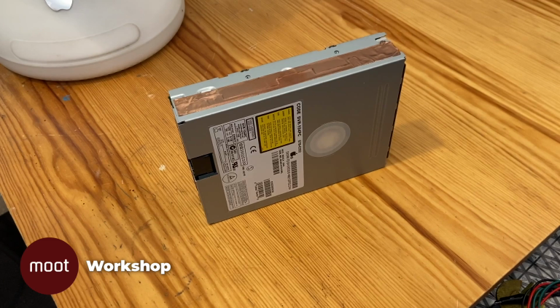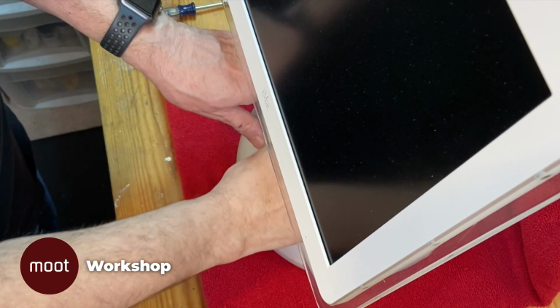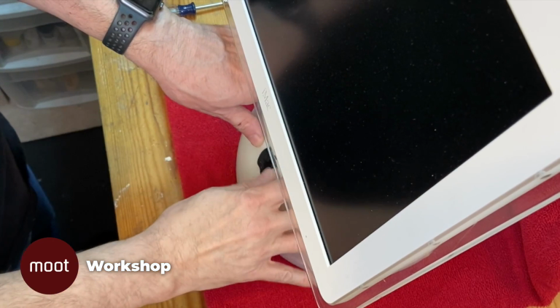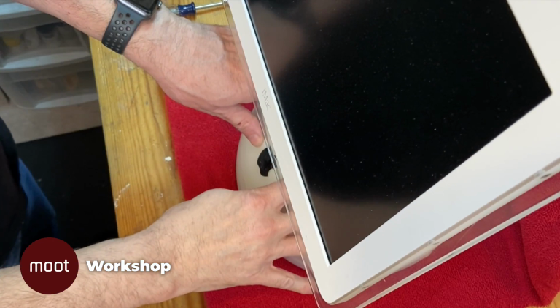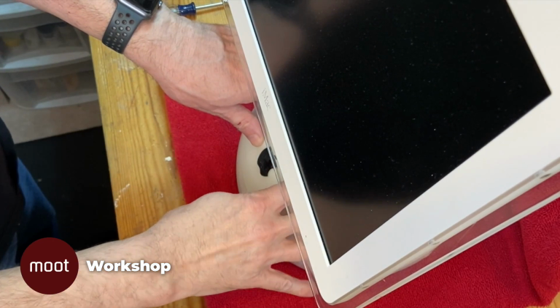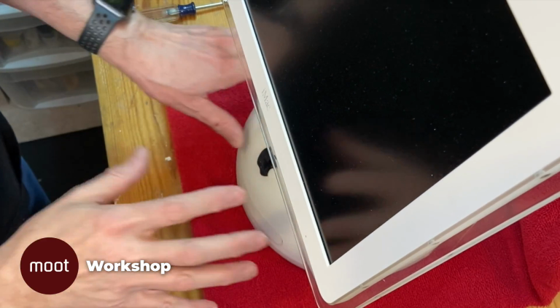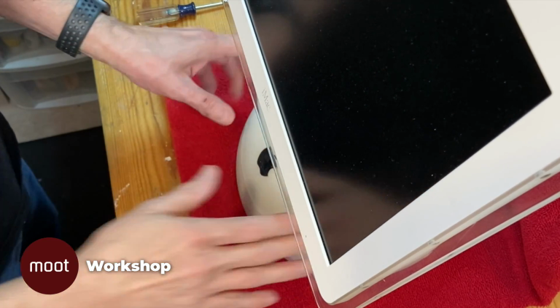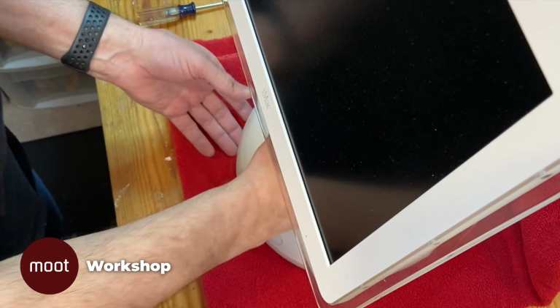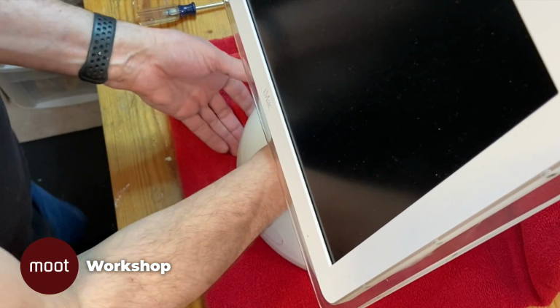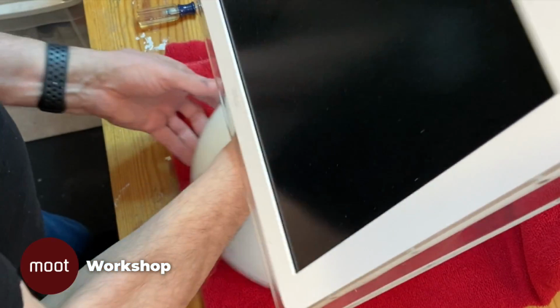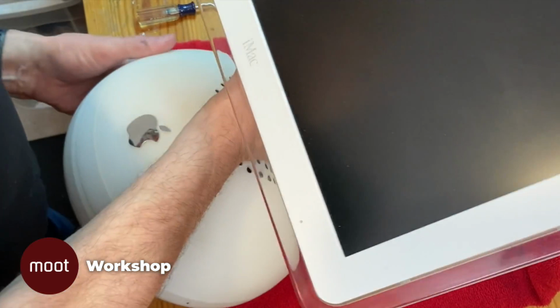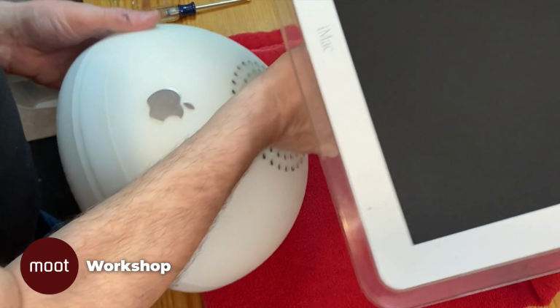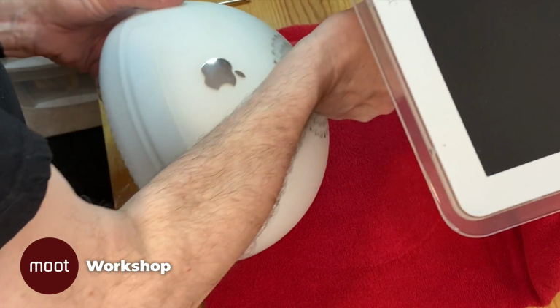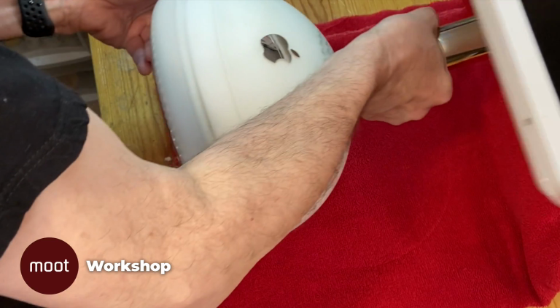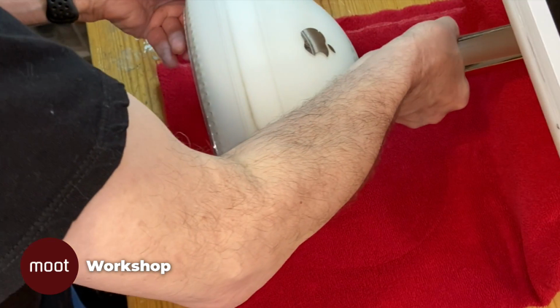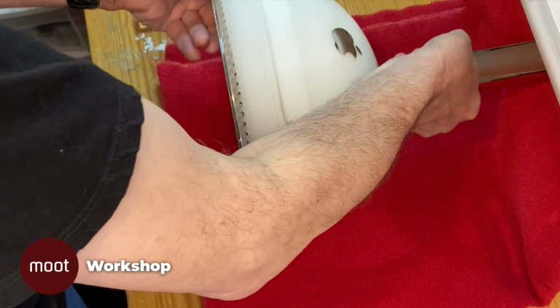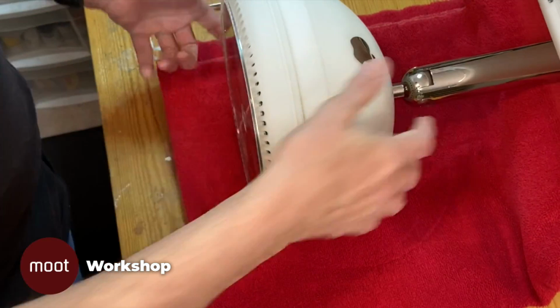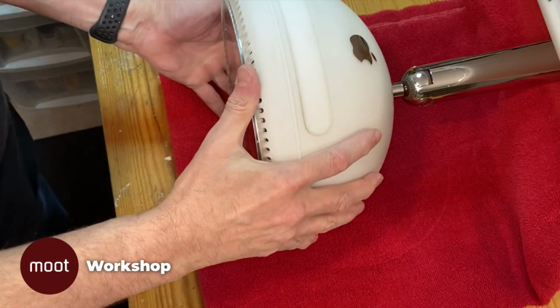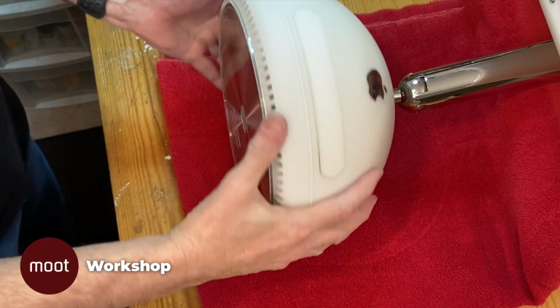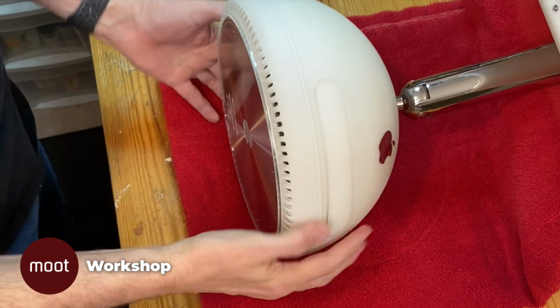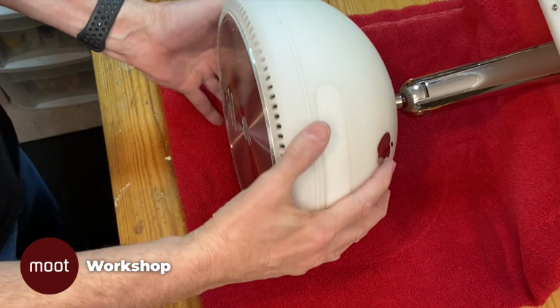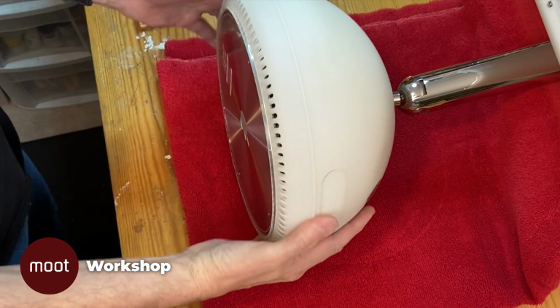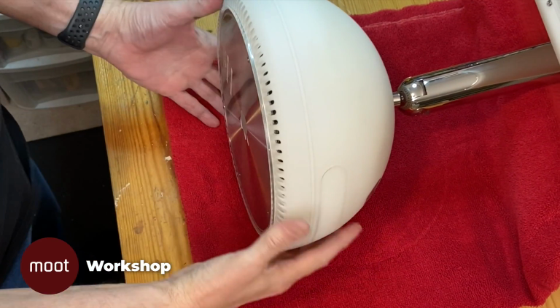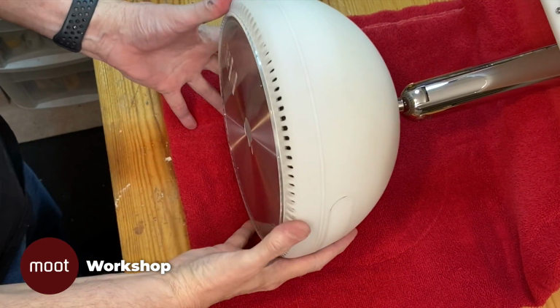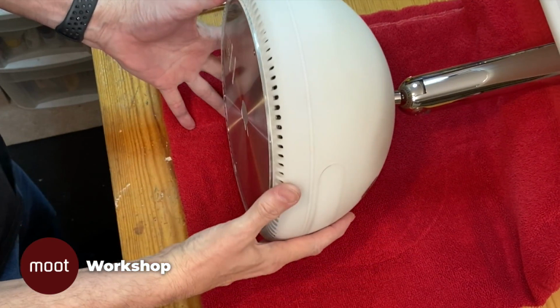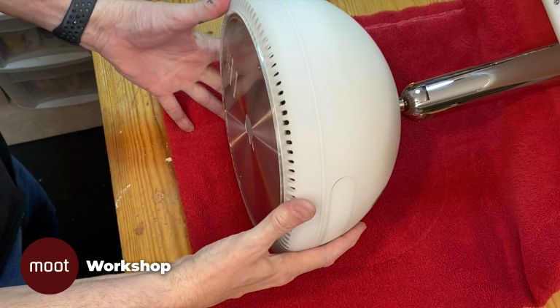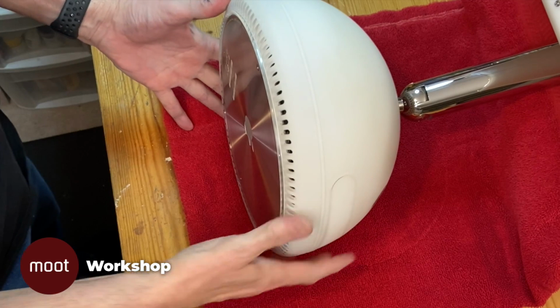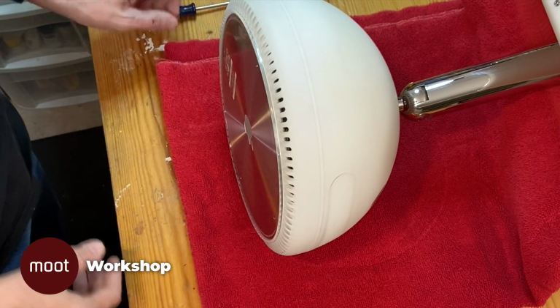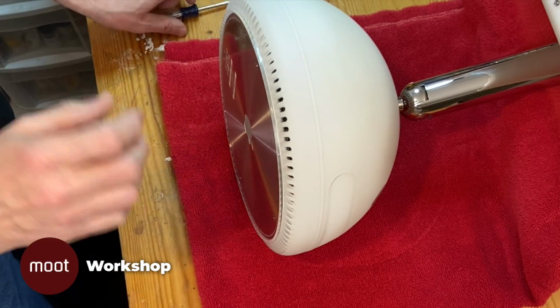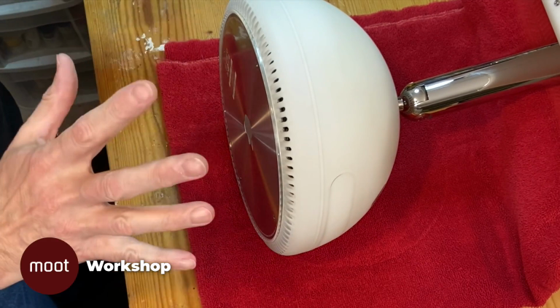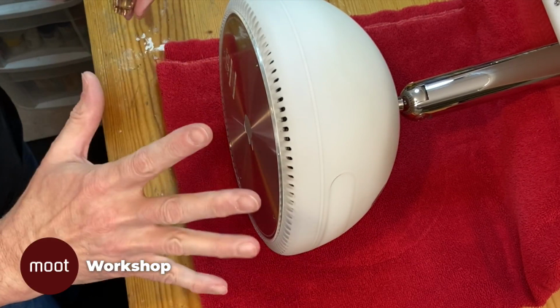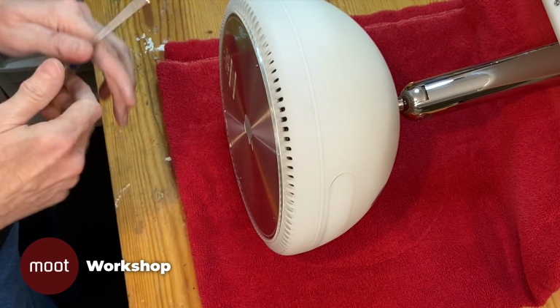All right, I already have another video about how to actually open up one of these. So if you want the specifics of that, zip over to that other video. Otherwise, we're just going to speed through this.